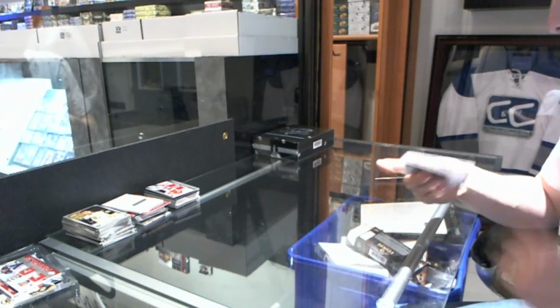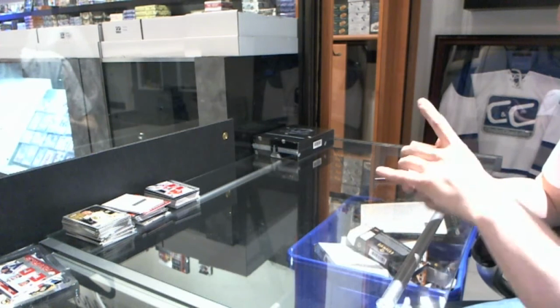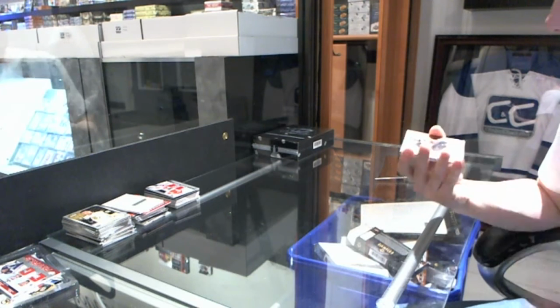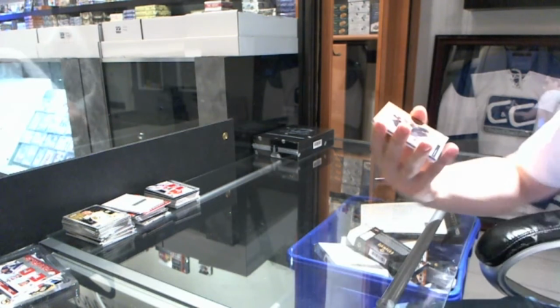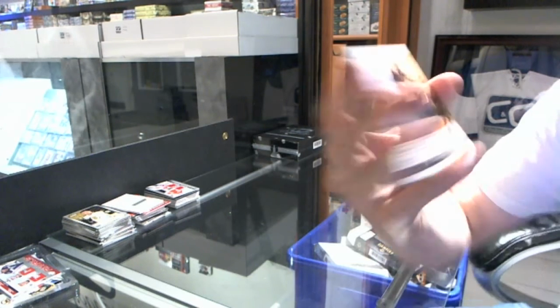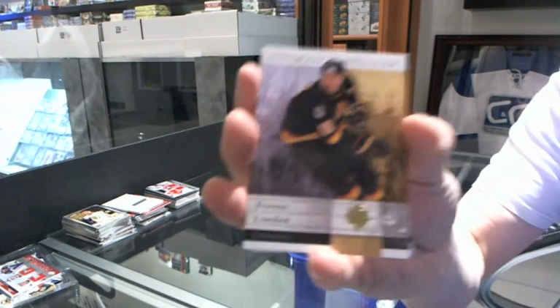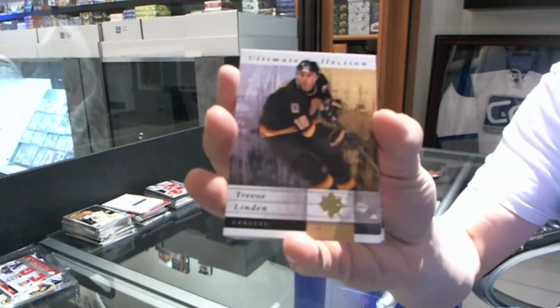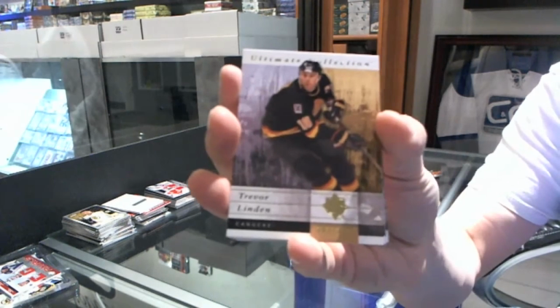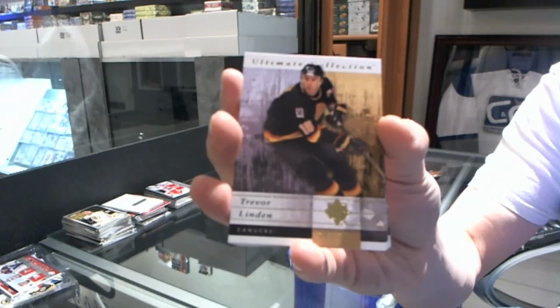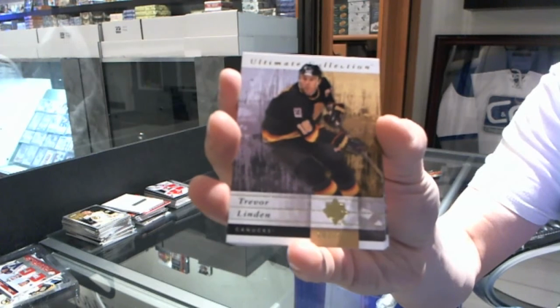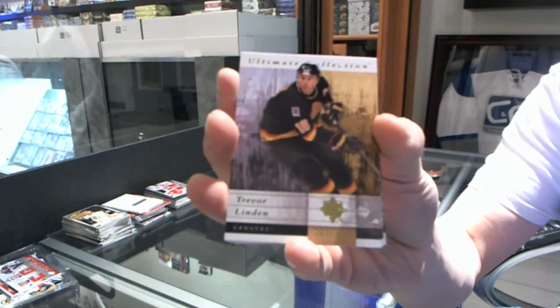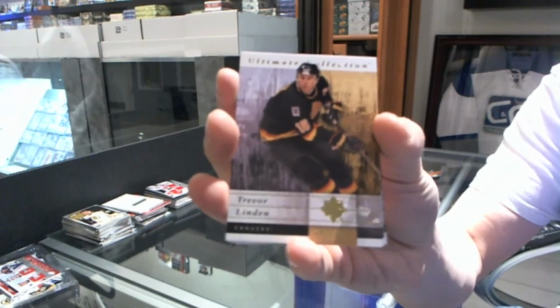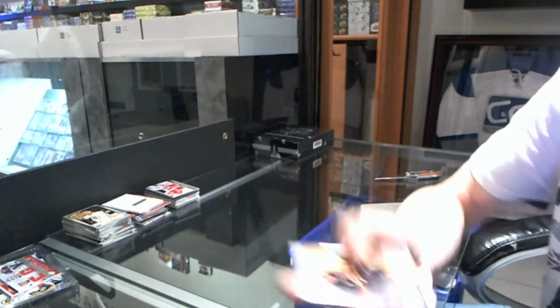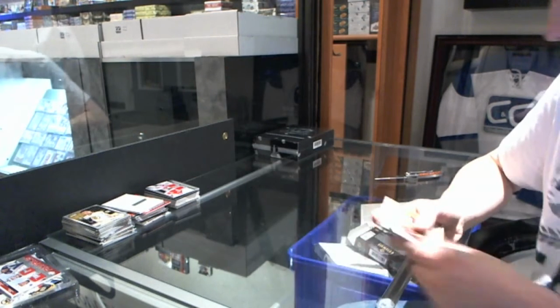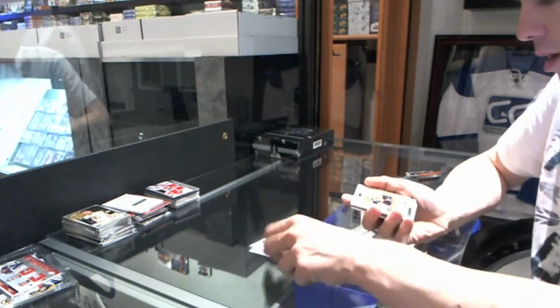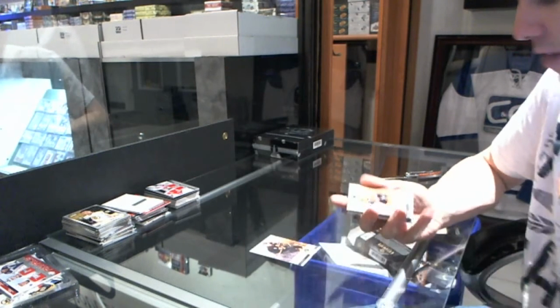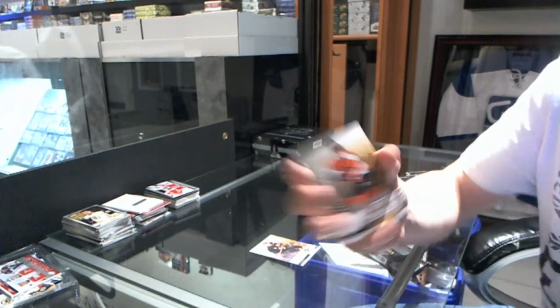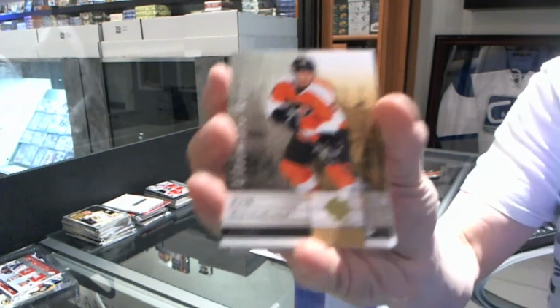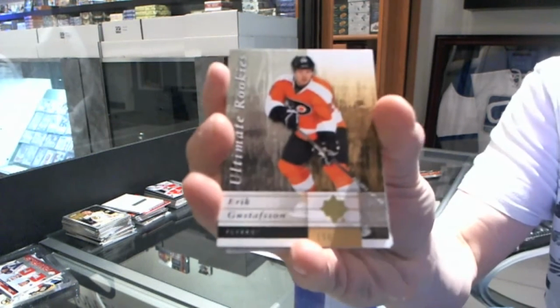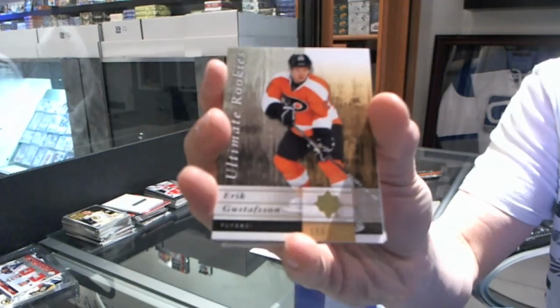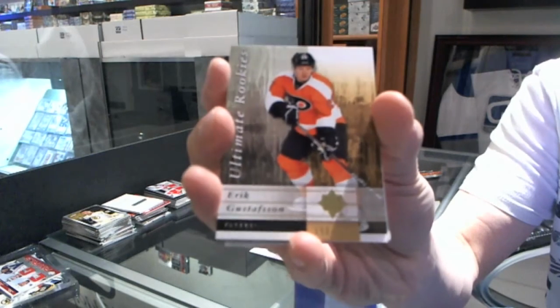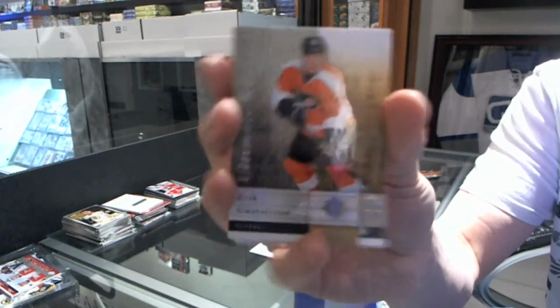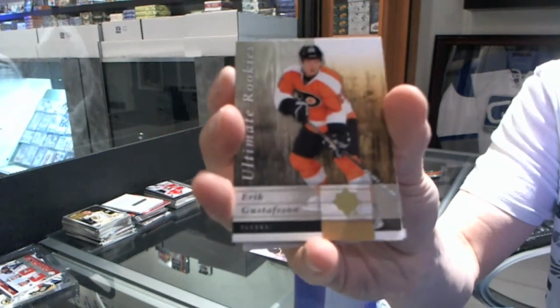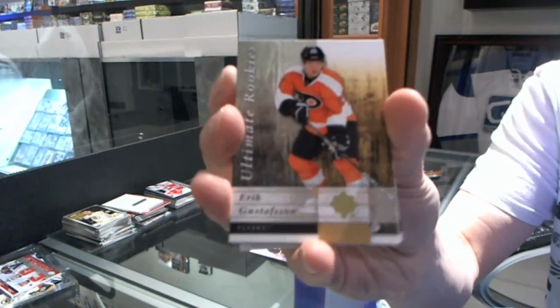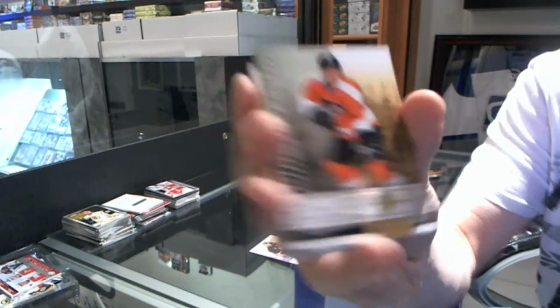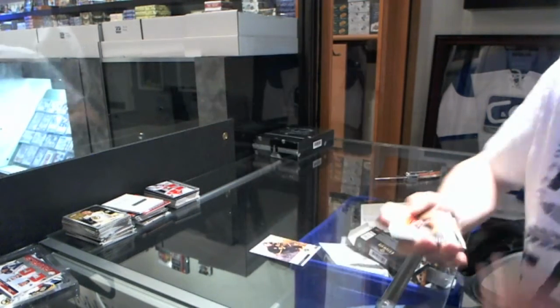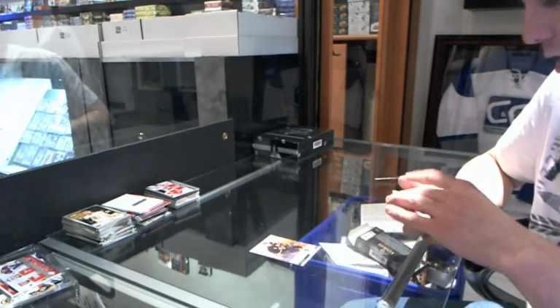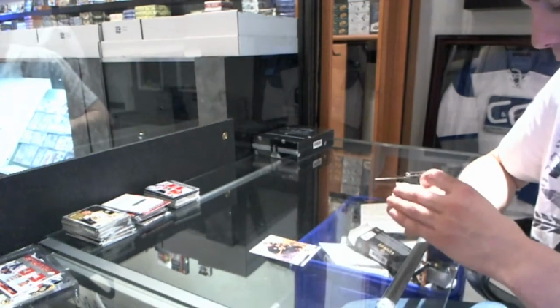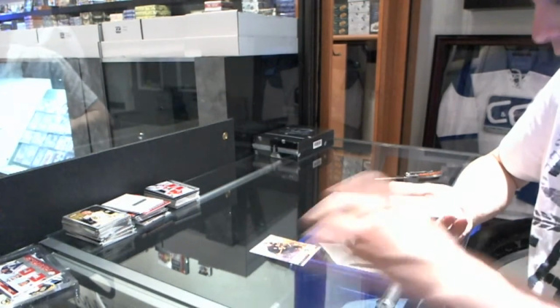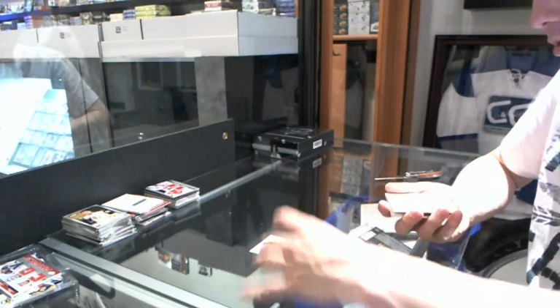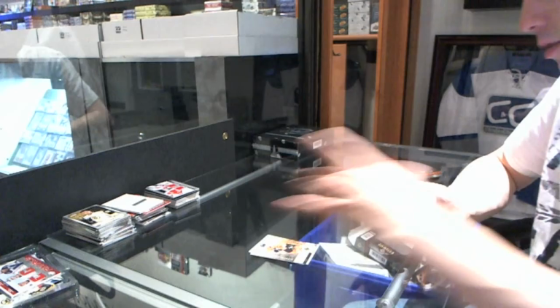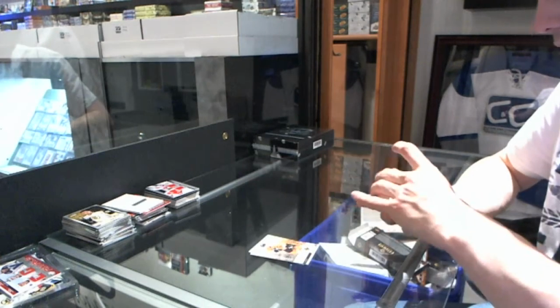No patch. Base card number to $3.99 for the Vancouver Canucks, Trevor Linden. We've got a rookie to $3.99 for the Philadelphia Flyers, Eric Gustafson. I'm feeling the autograph's going to be the big hit in this one, so we'll save it.